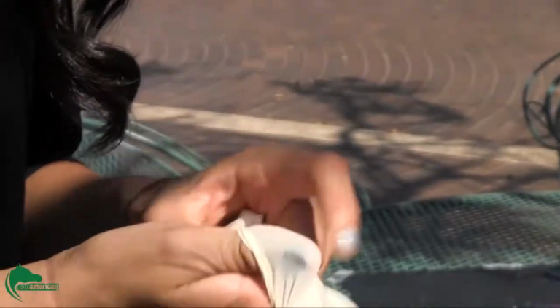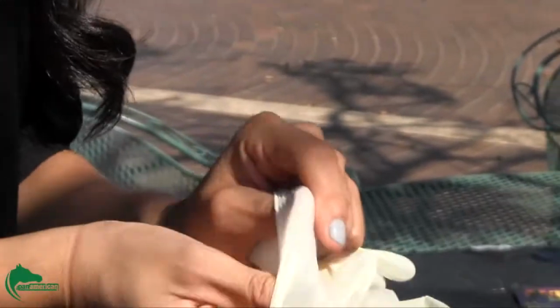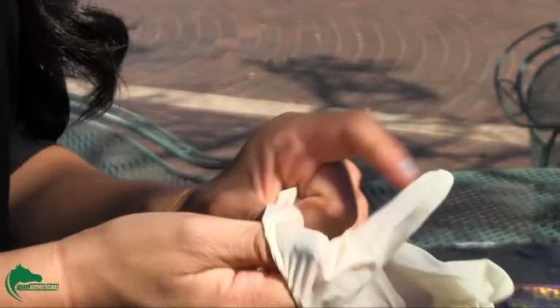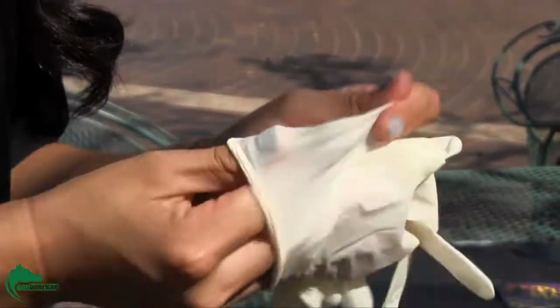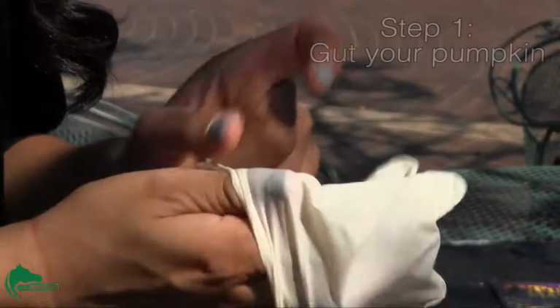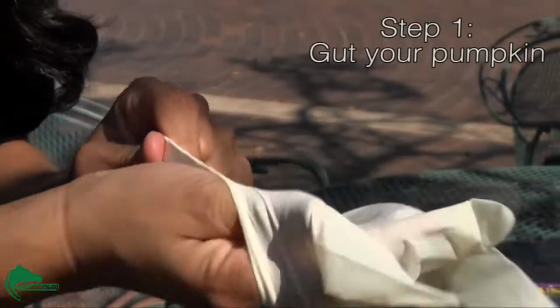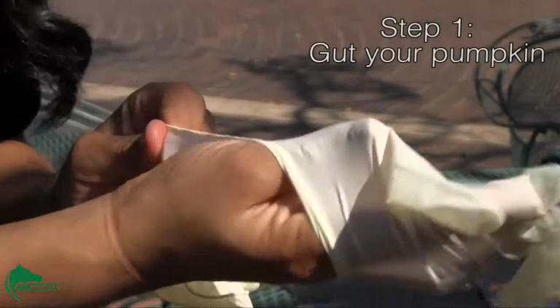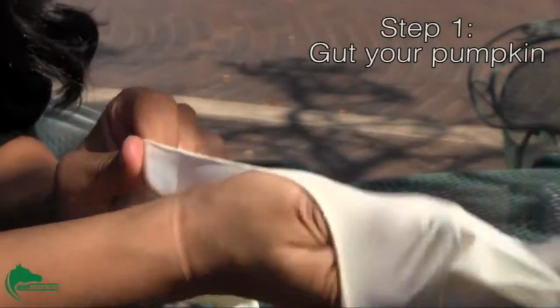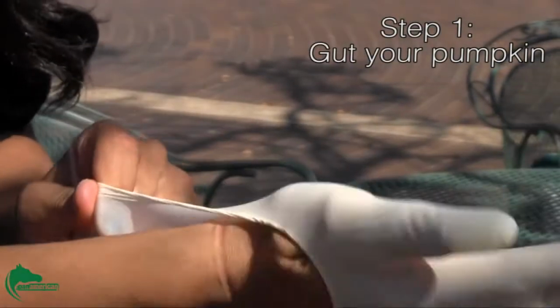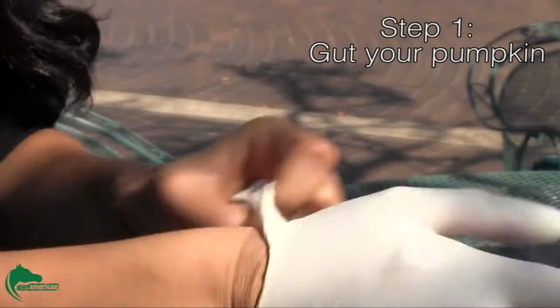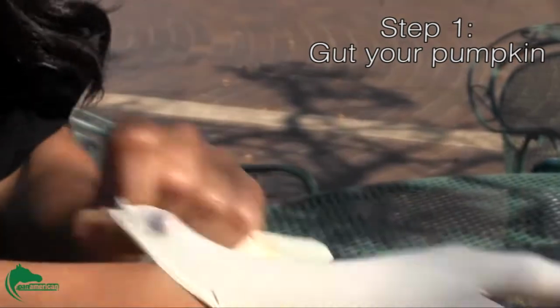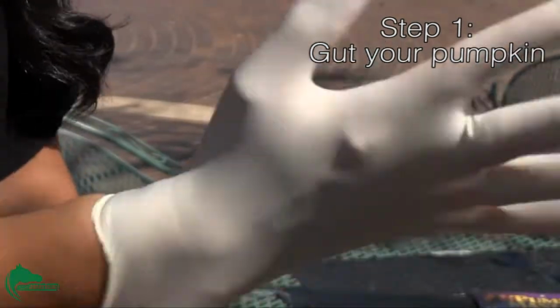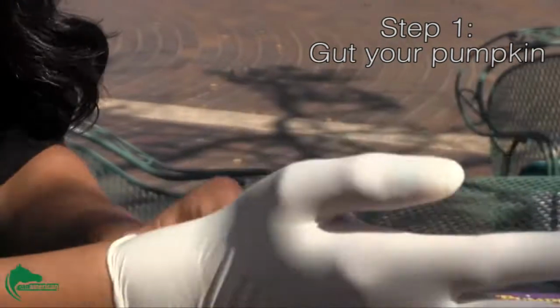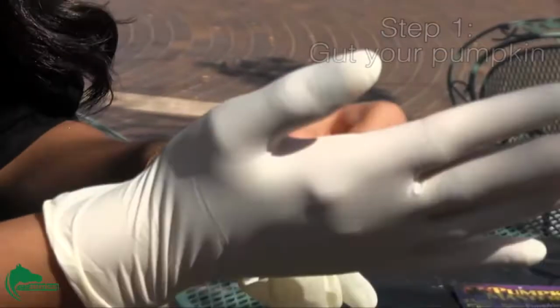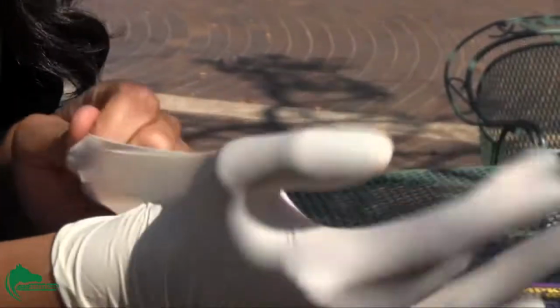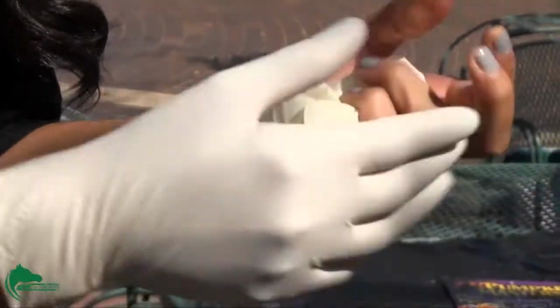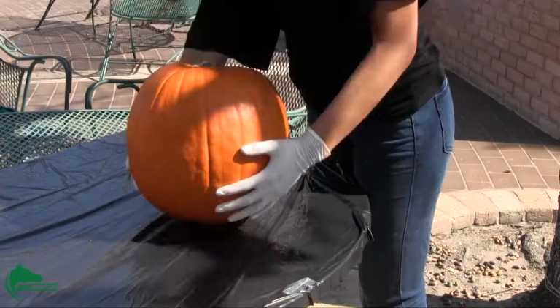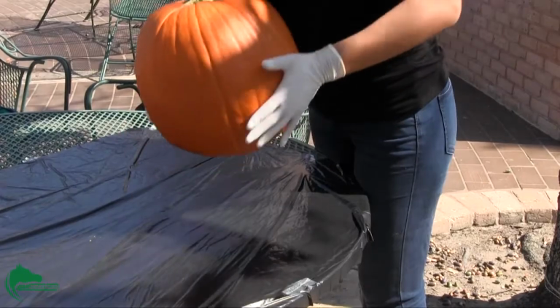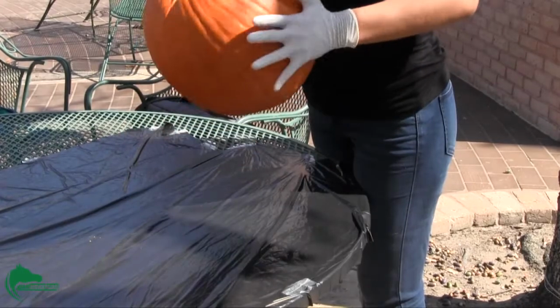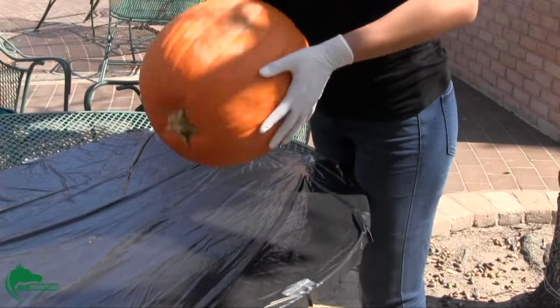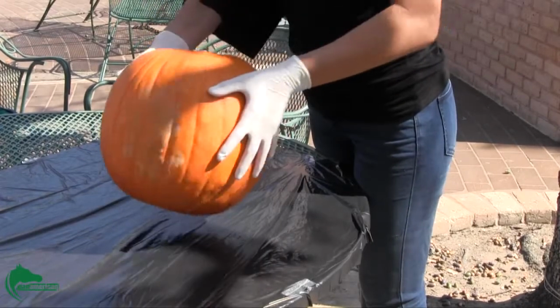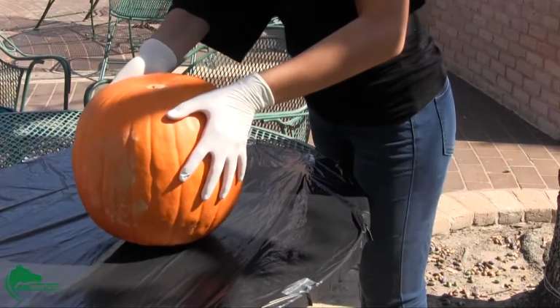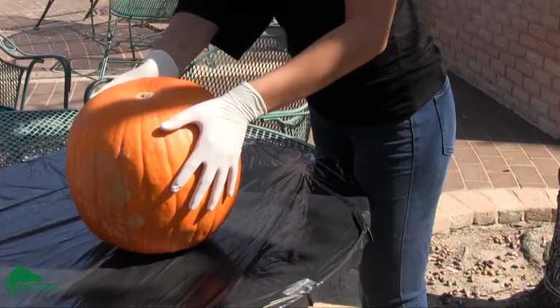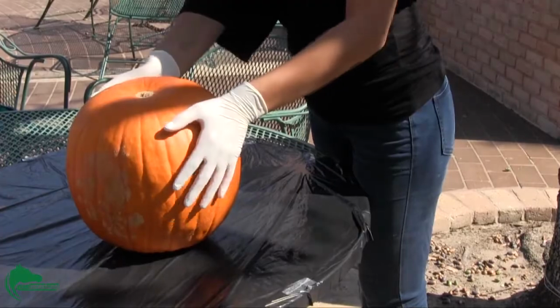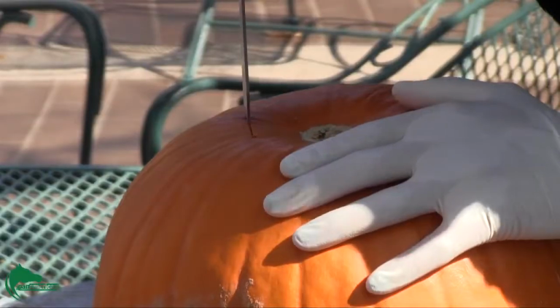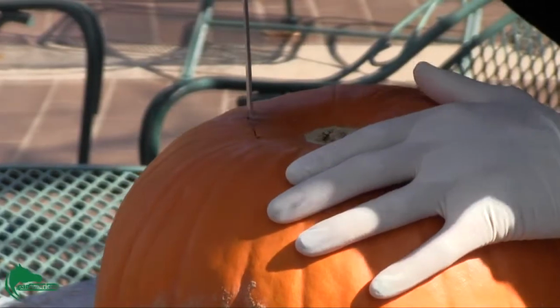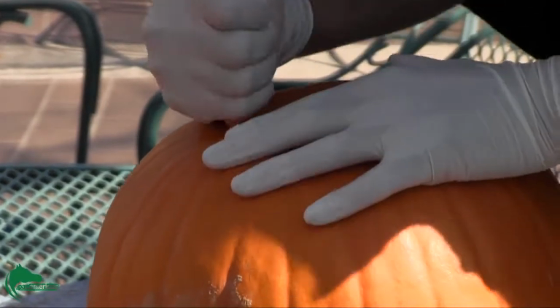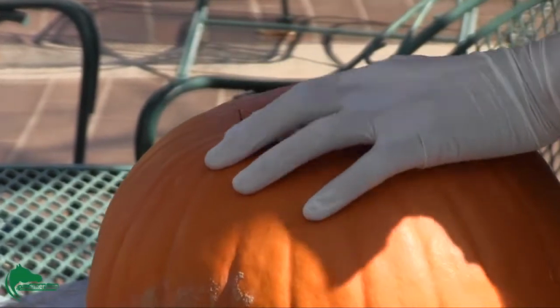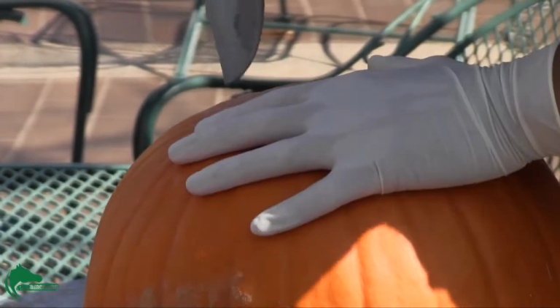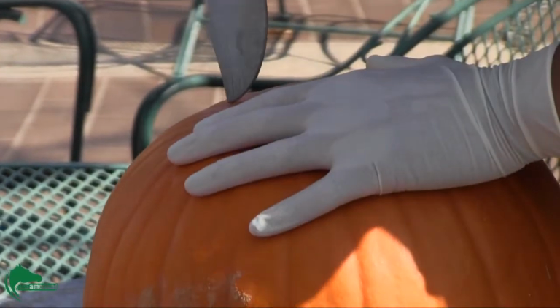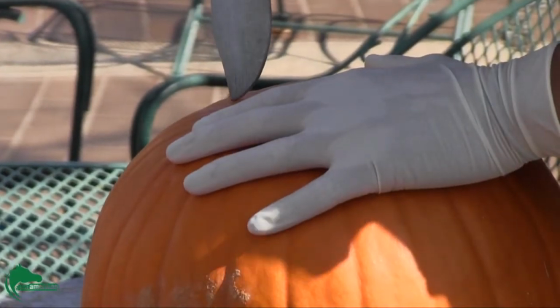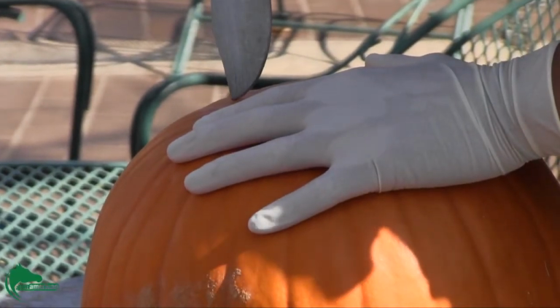Step 1. The first step is to gut your pumpkin. You may want to put on gloves — it can get a bit messy. Cutting a hole at the bottom of the pumpkin will keep the moisture in the pumpkin so that it will last longer.